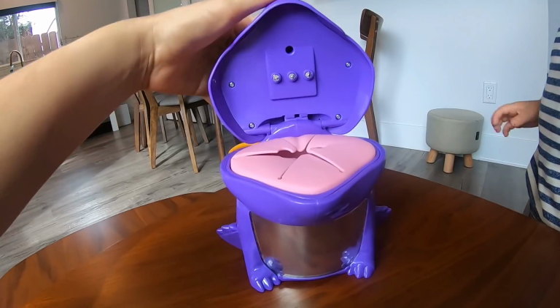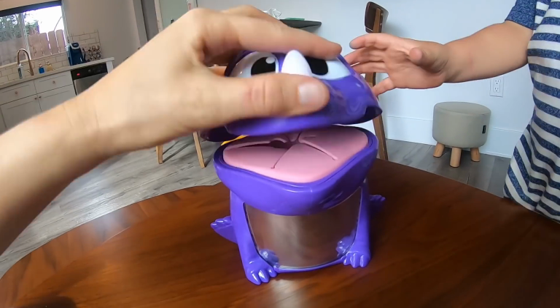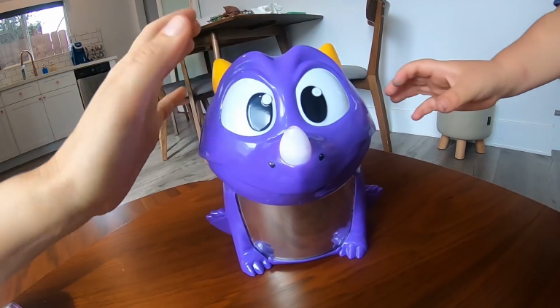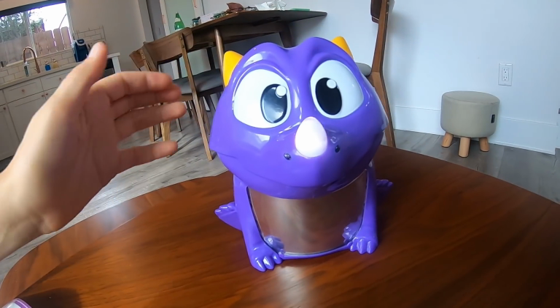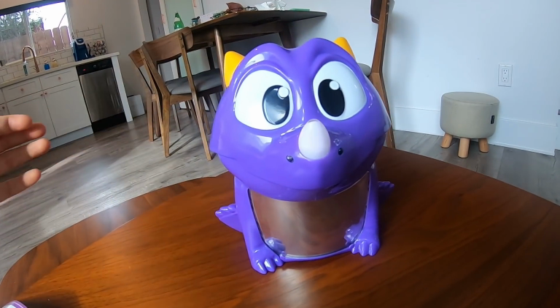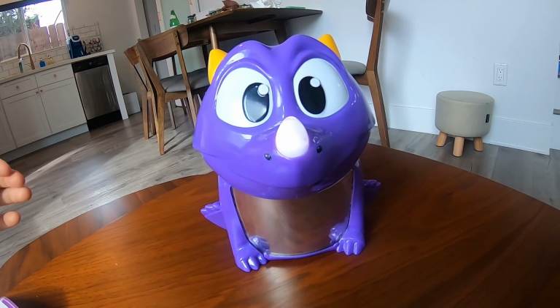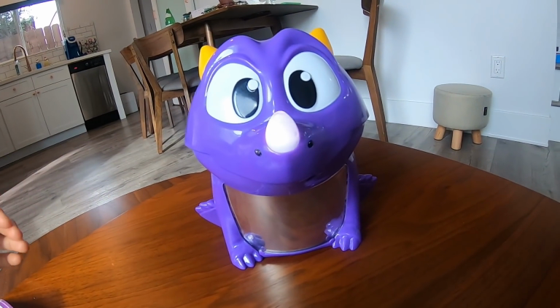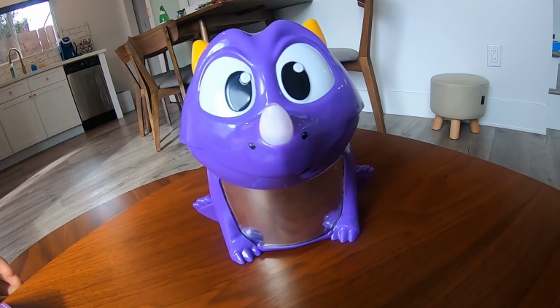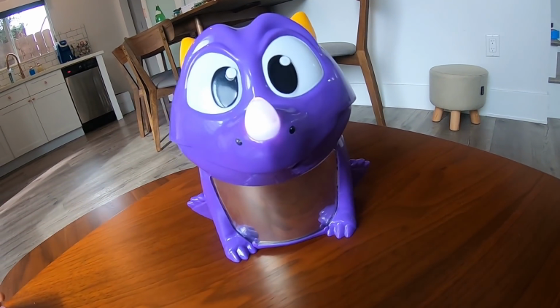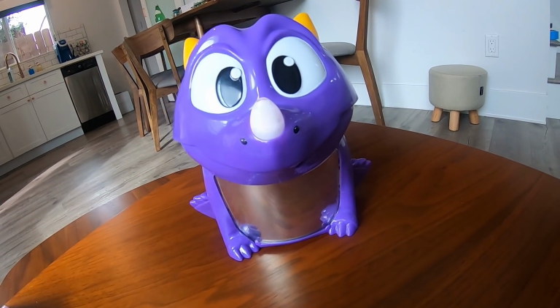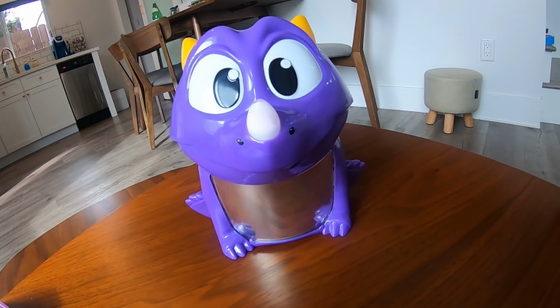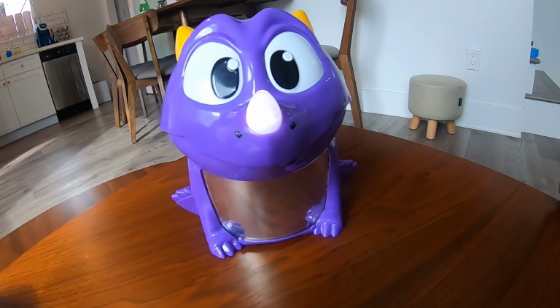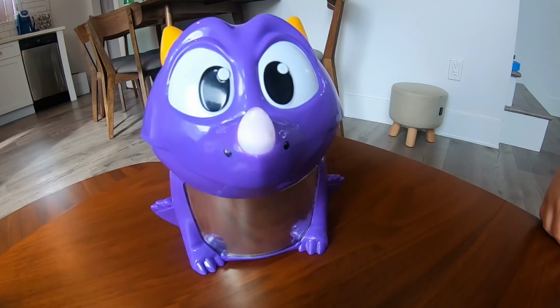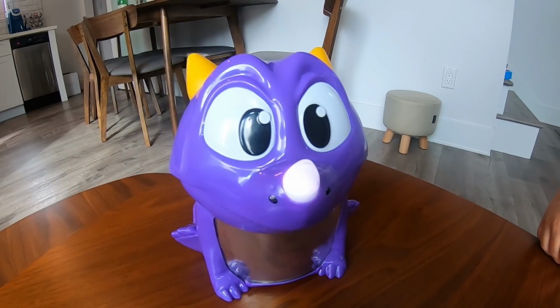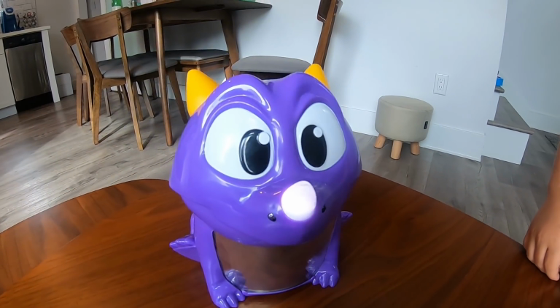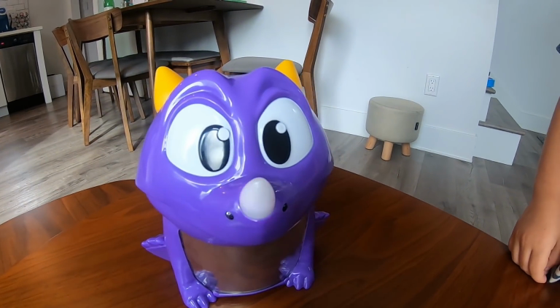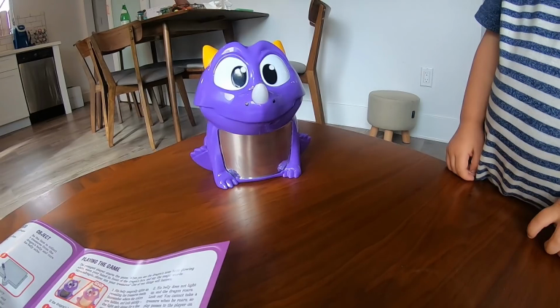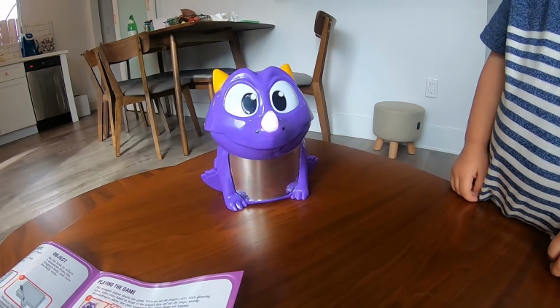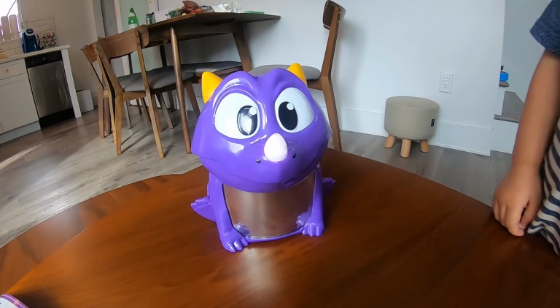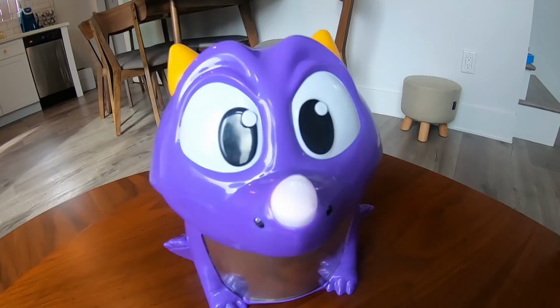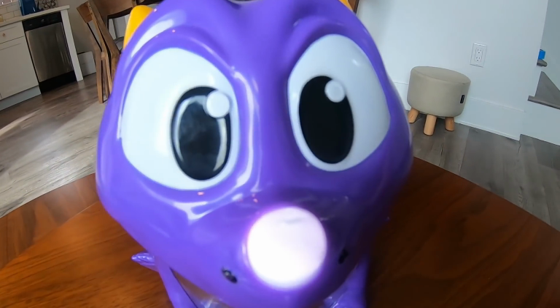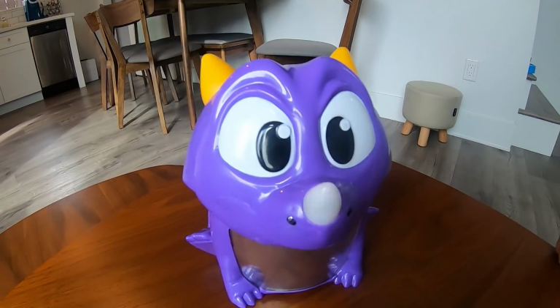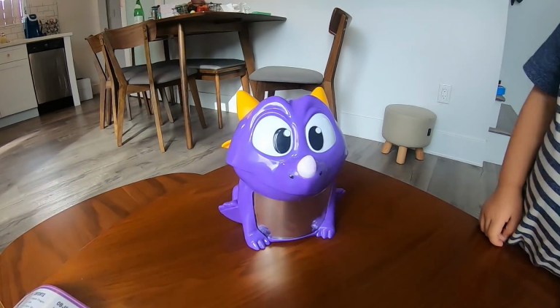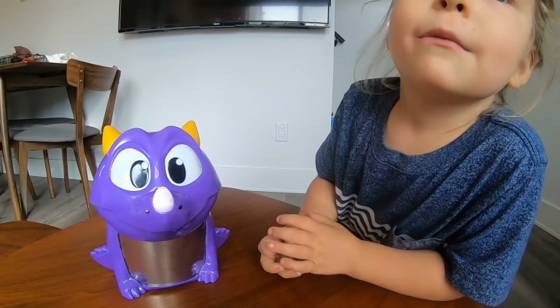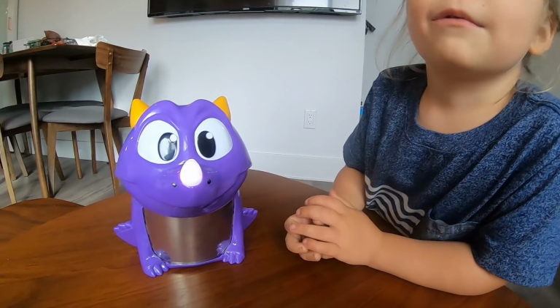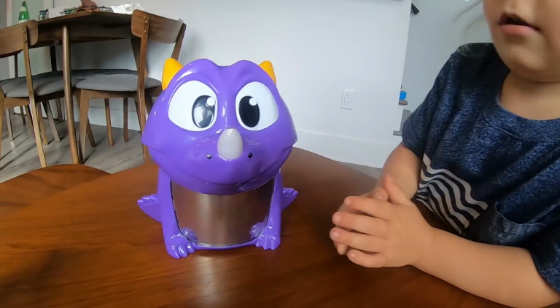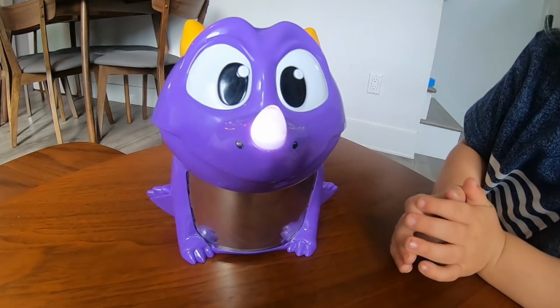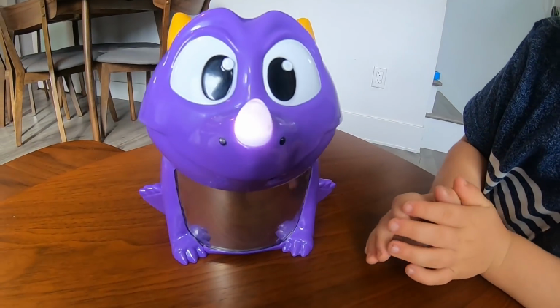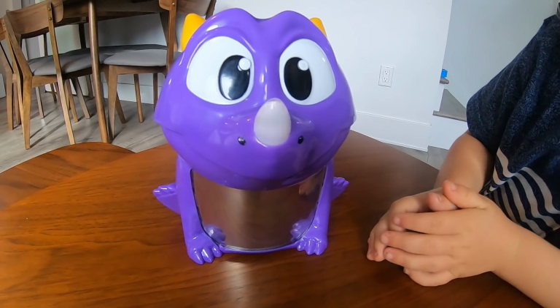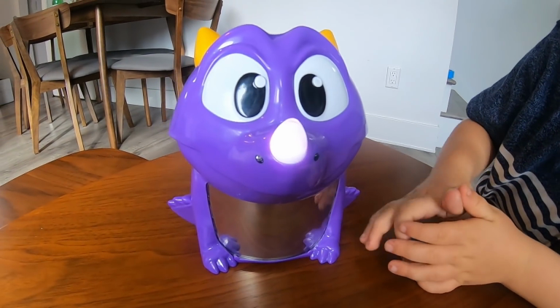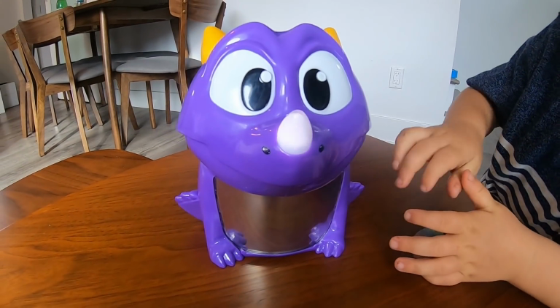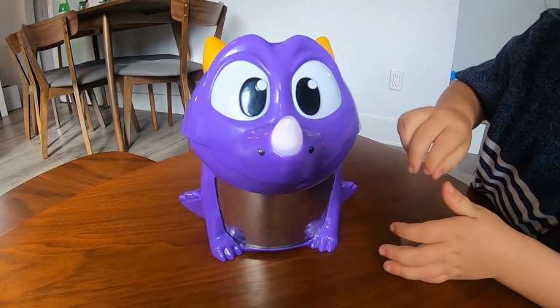Was that good, dragon? Did you hear that? It made a happy noise. Now wait a second. Its nose is glowing. I think this dragon is not feeling very well.